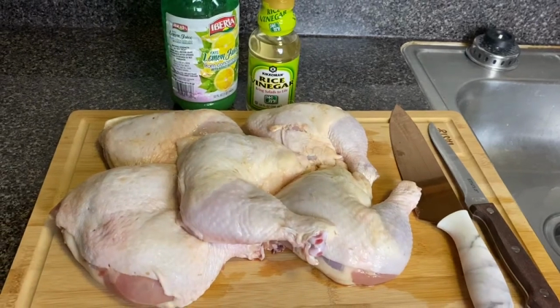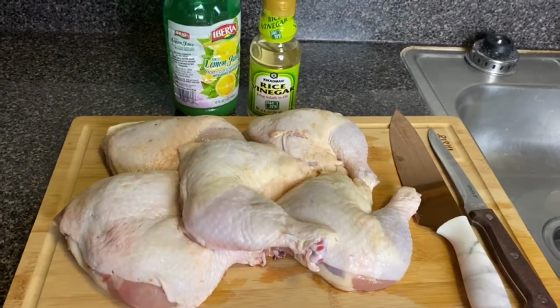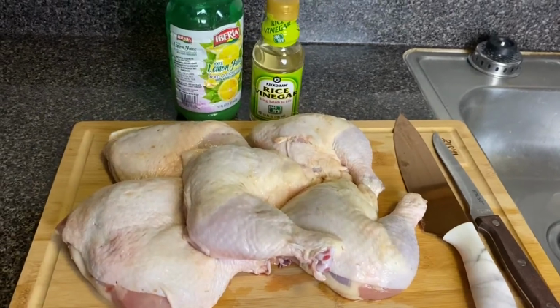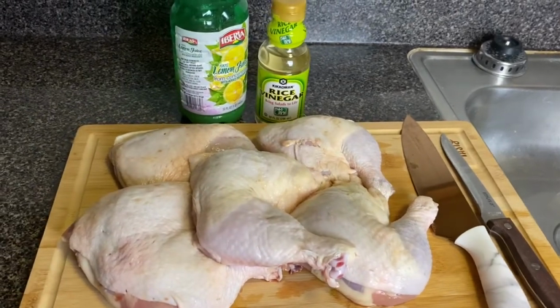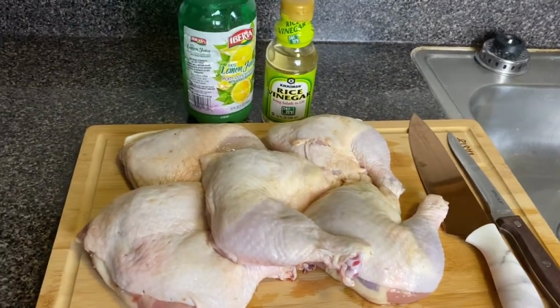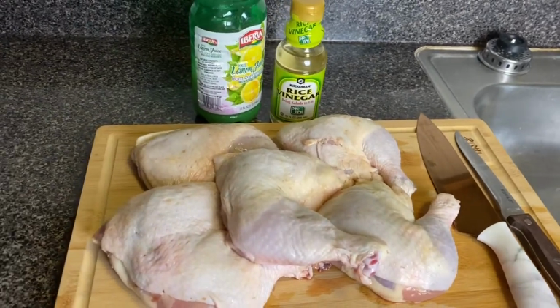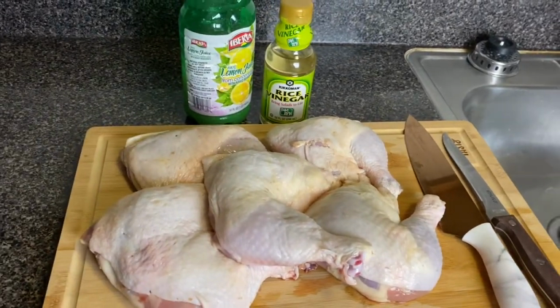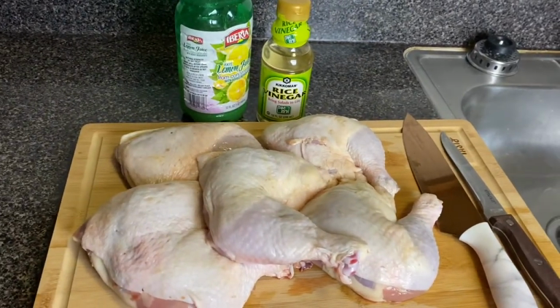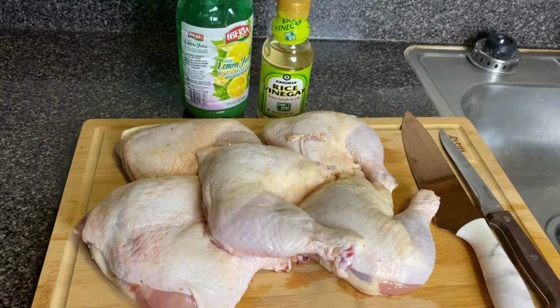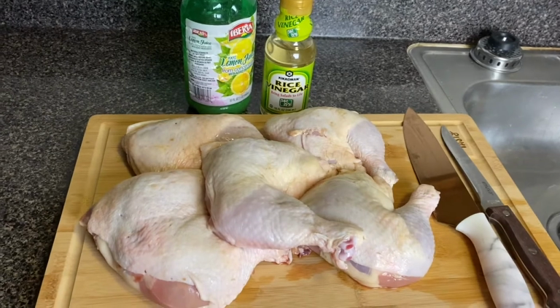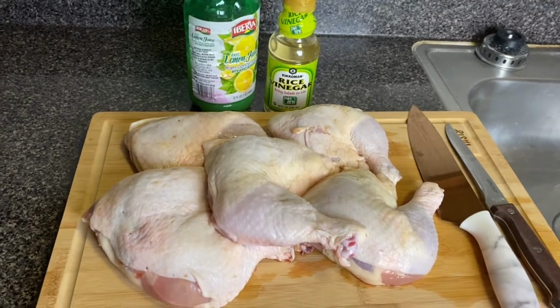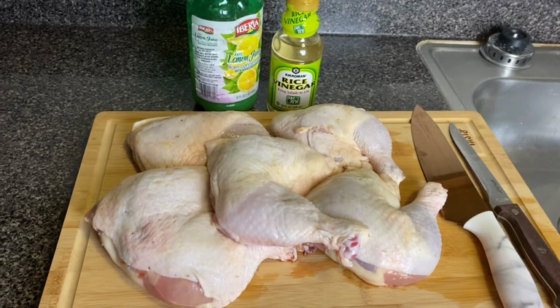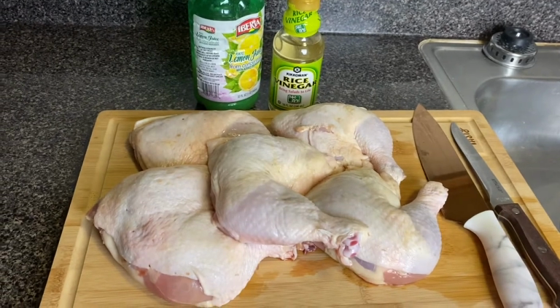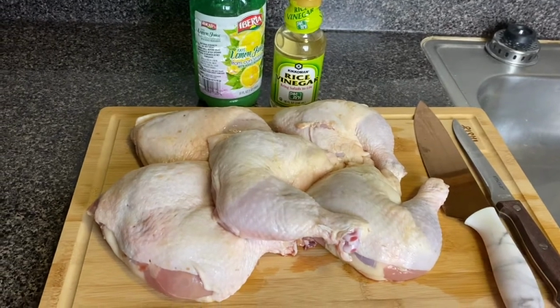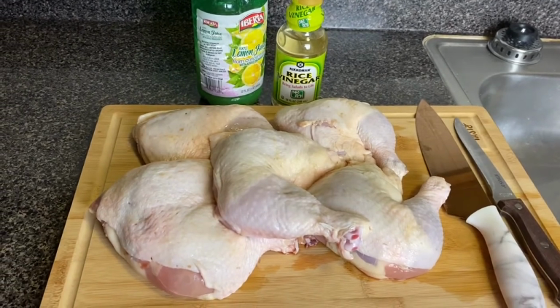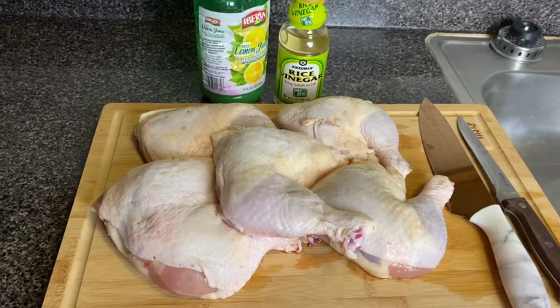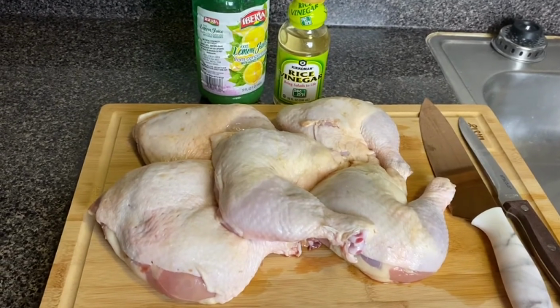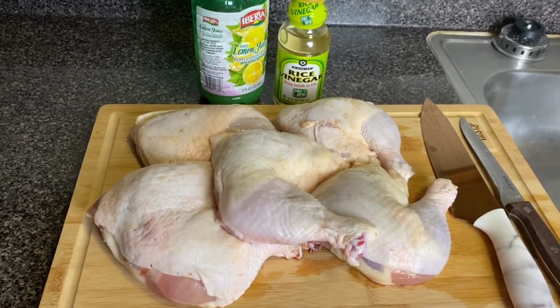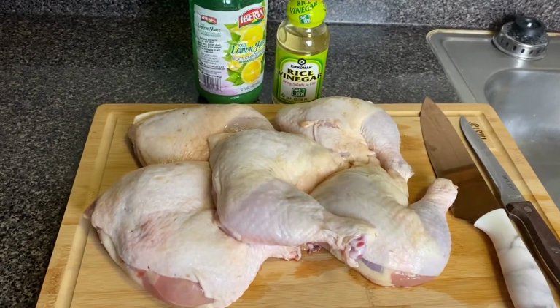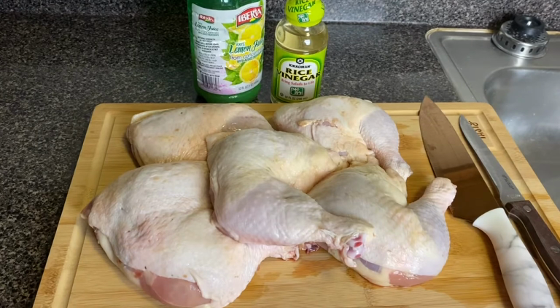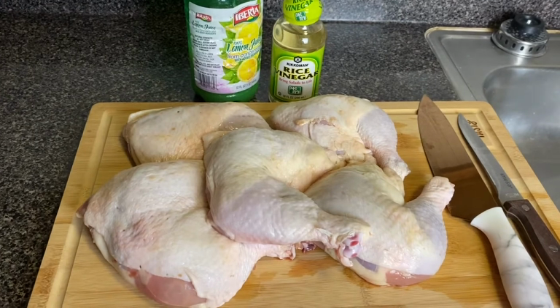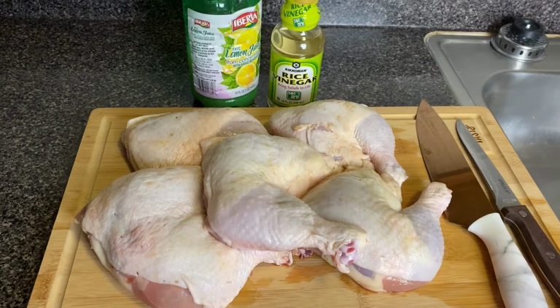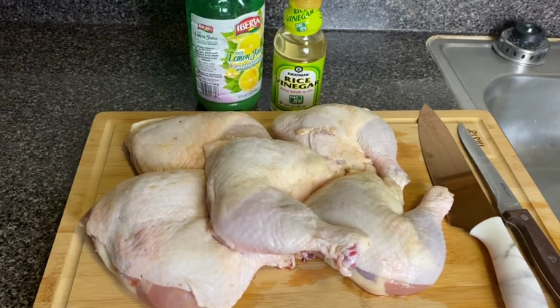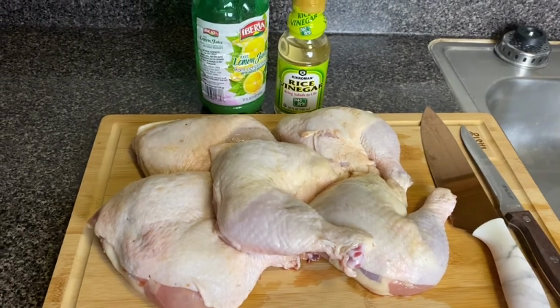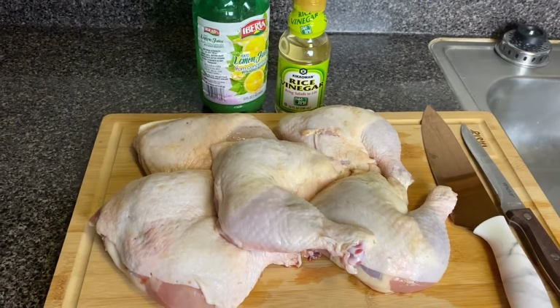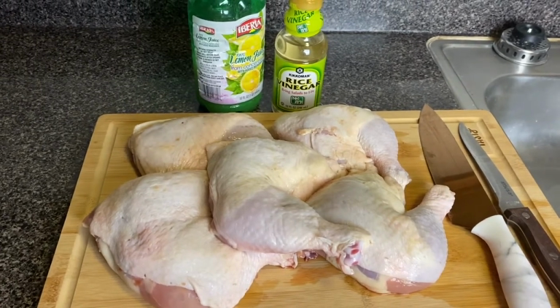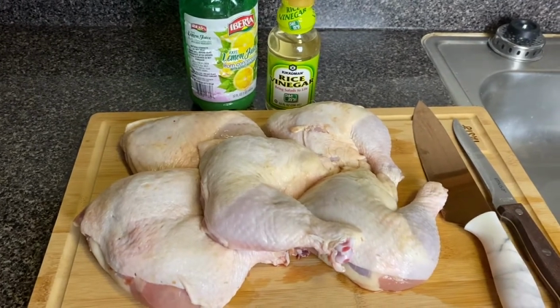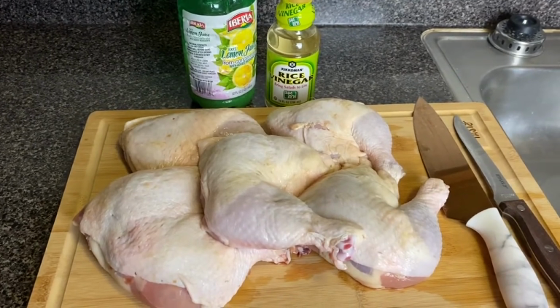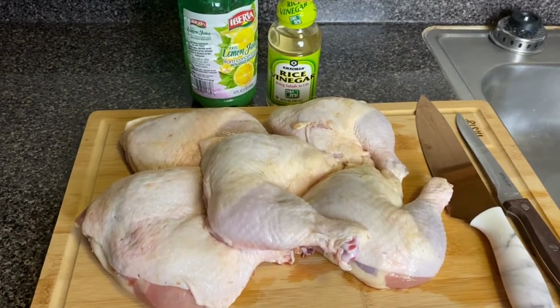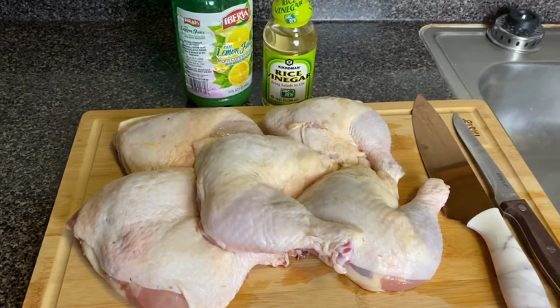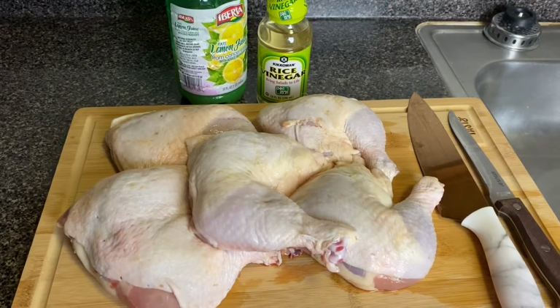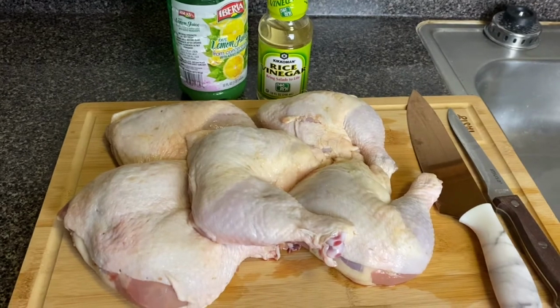Hi everyone, welcome back to my channel. Today I'm going to be doing a video on how to clean drumsticks and chicken thighs. This is how I clean my chicken, so I just want to share this with you guys.